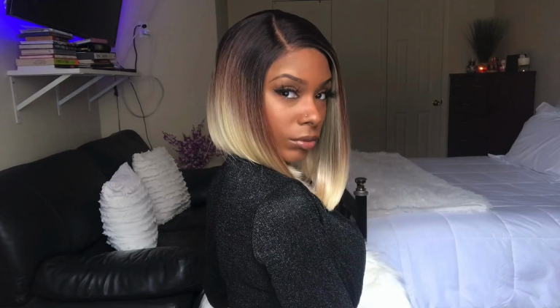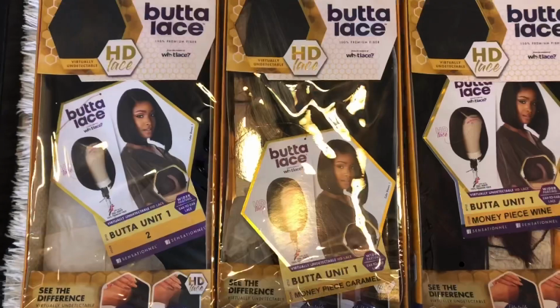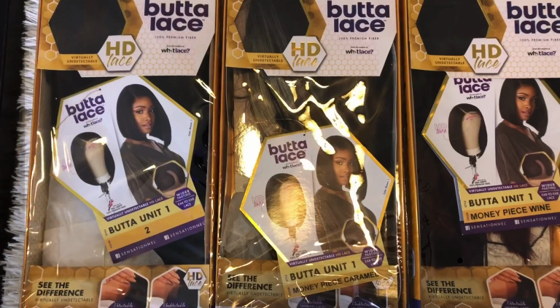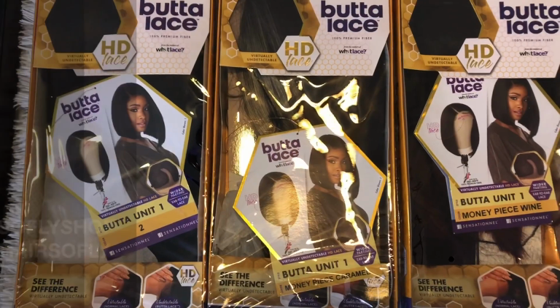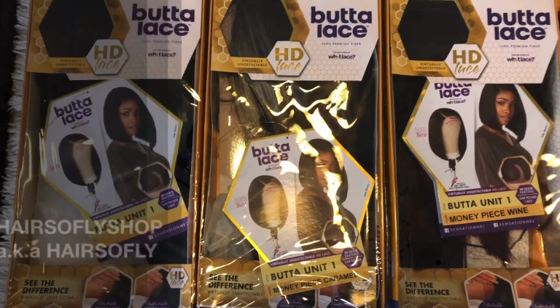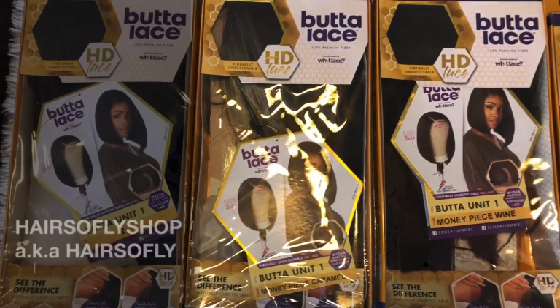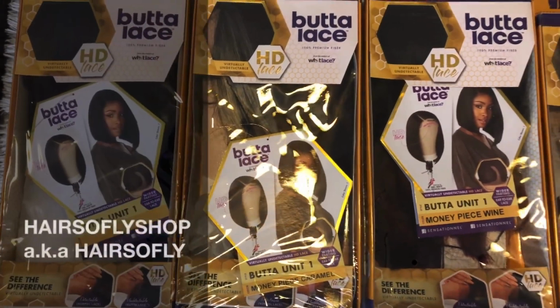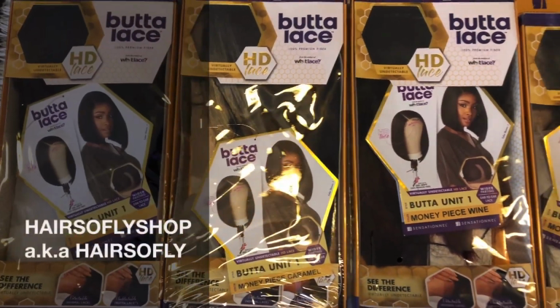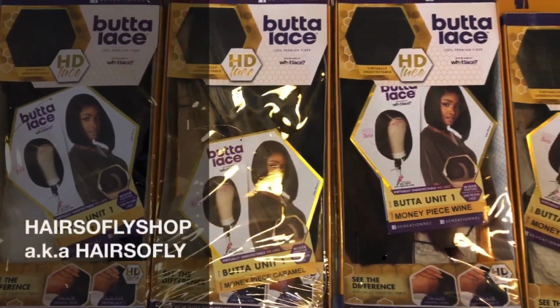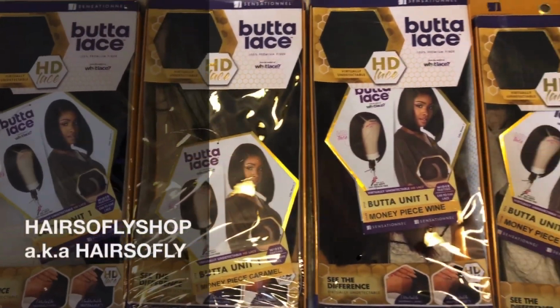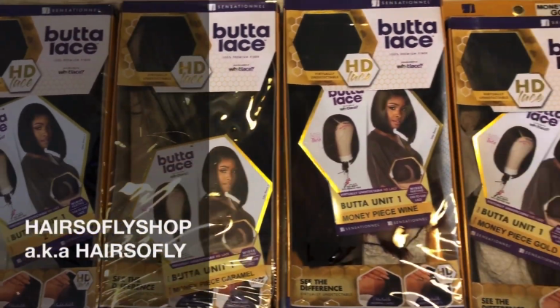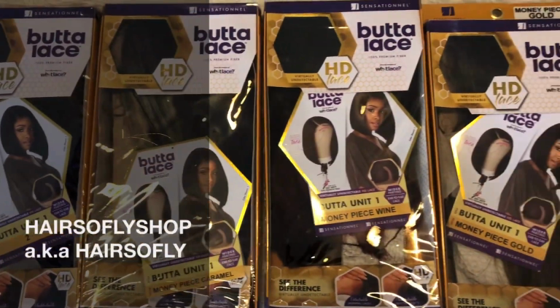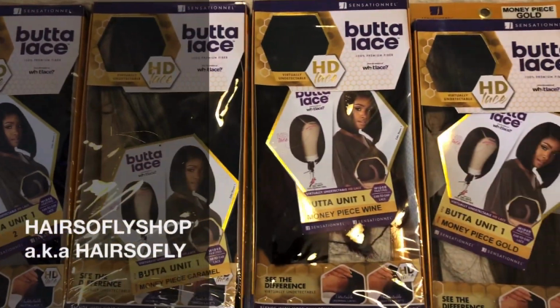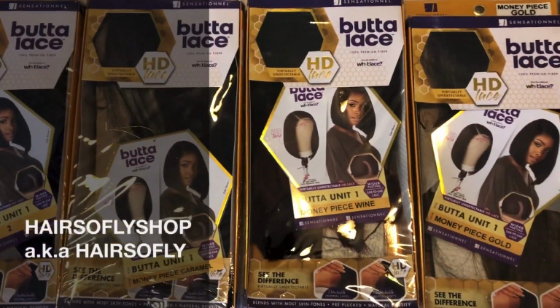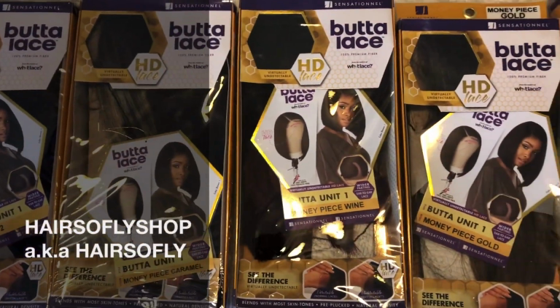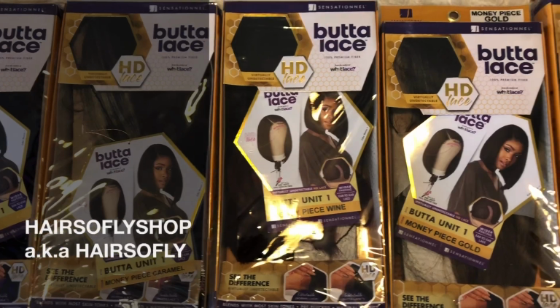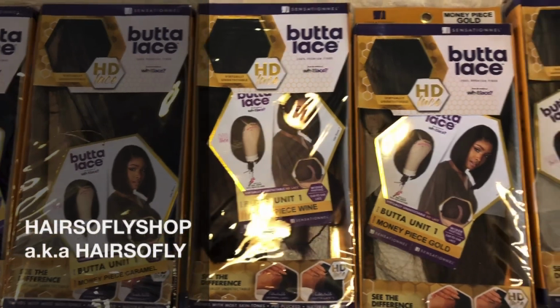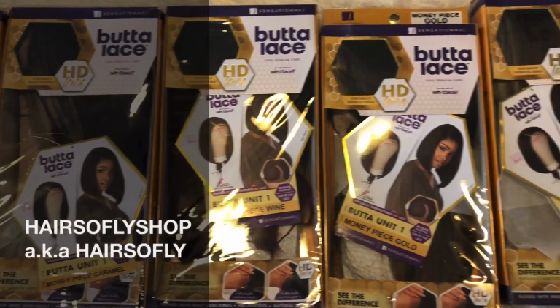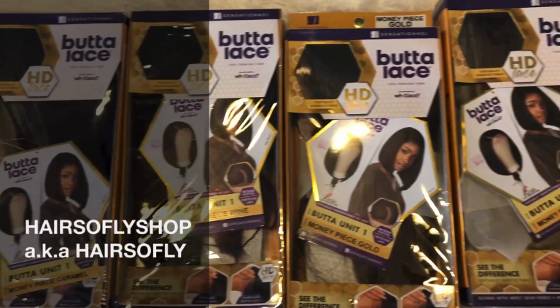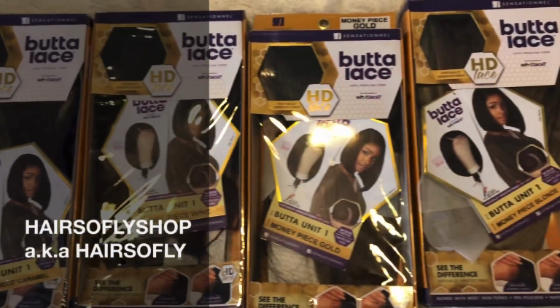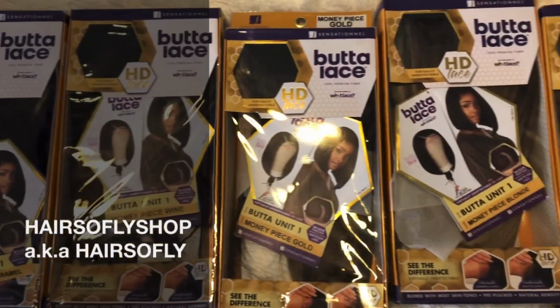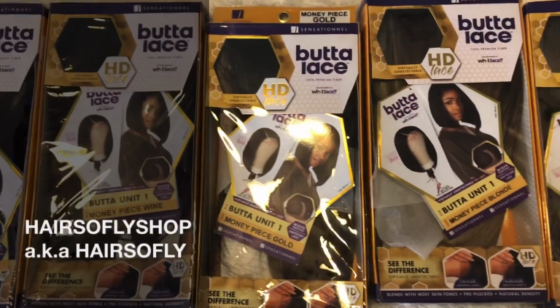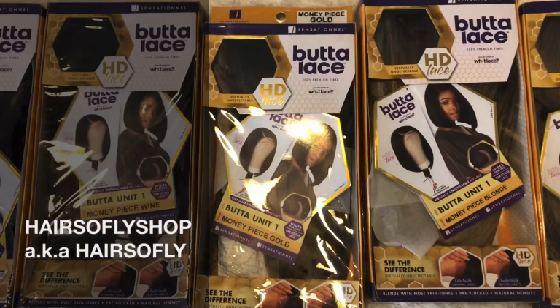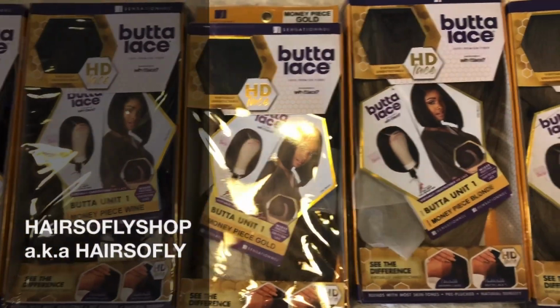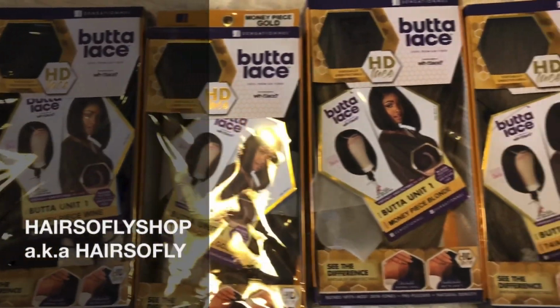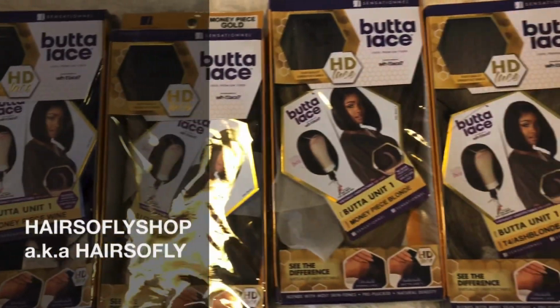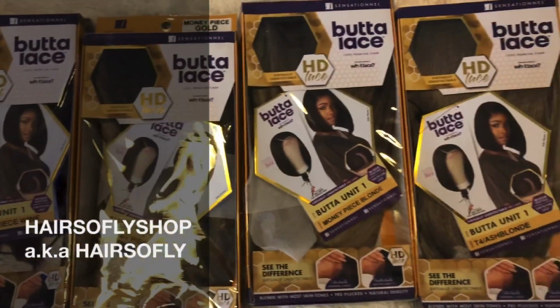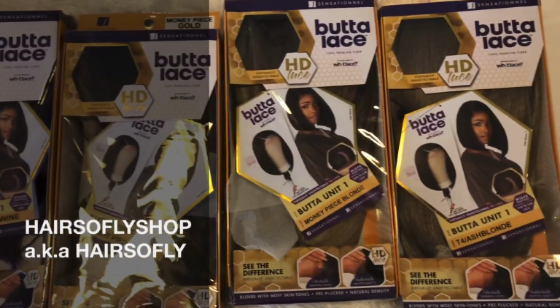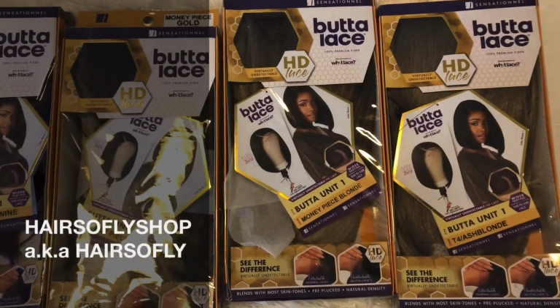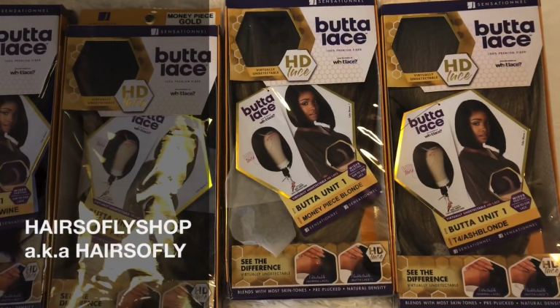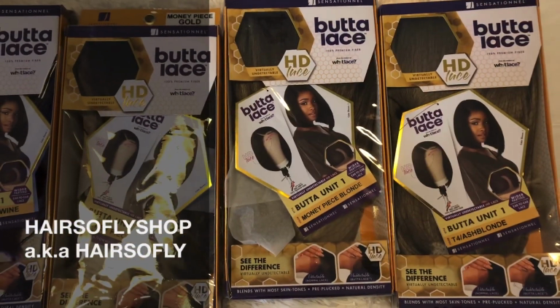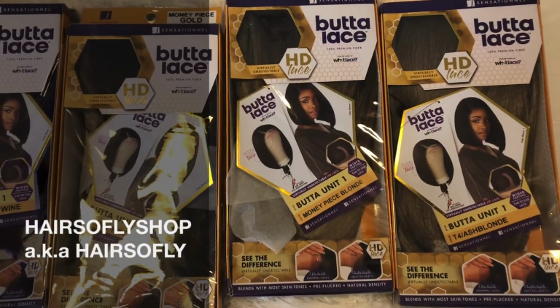Hey, thank you so much for clicking my video. In today's video these wigs are brought to you by Hairstow Fly Shop. I'll leave the link below to this wig and also their direct store.